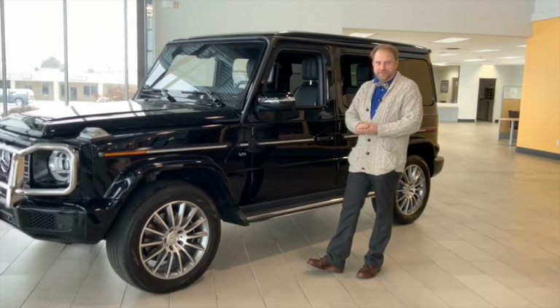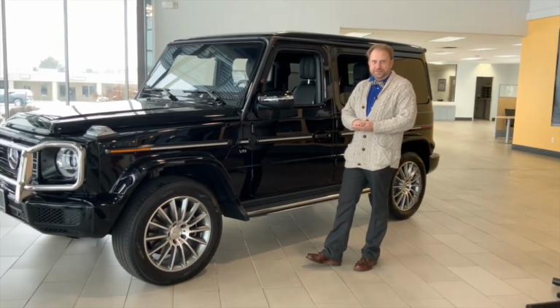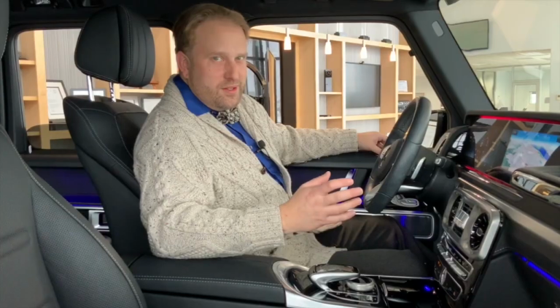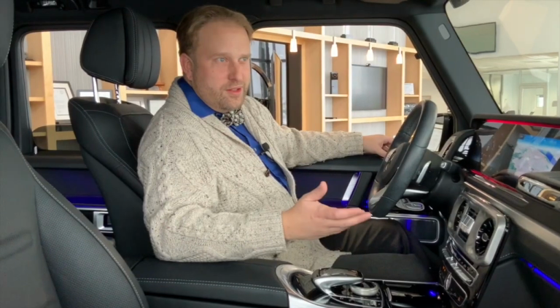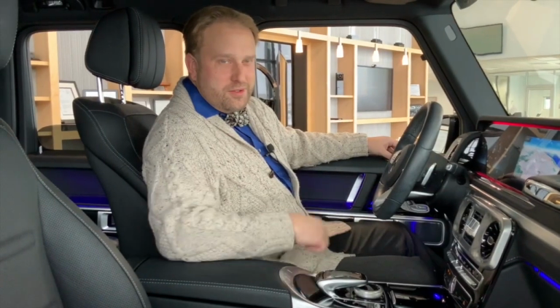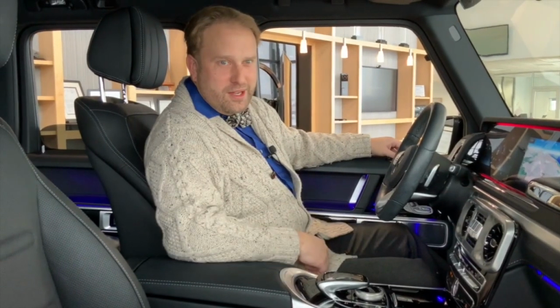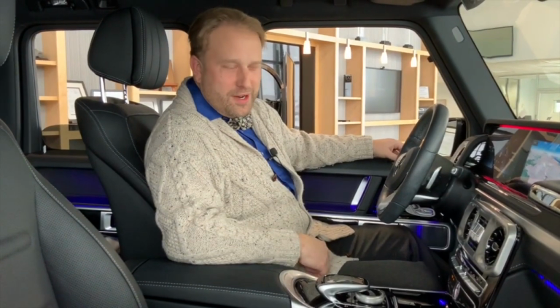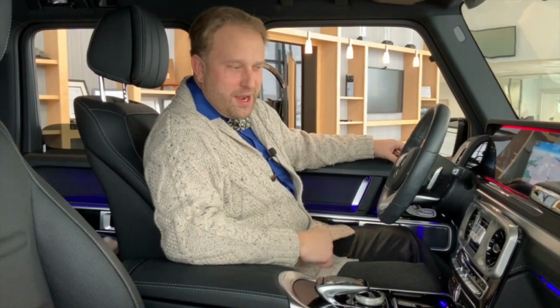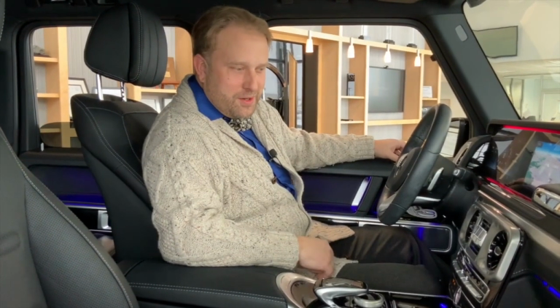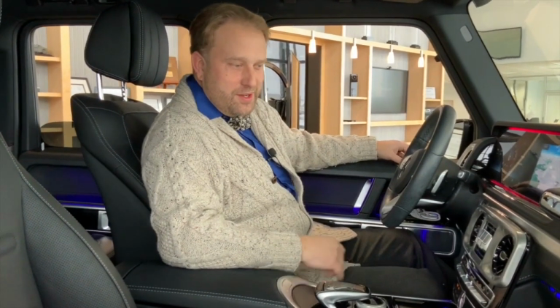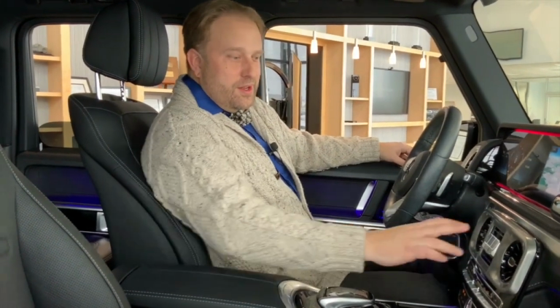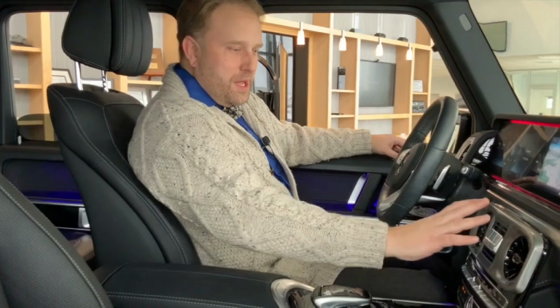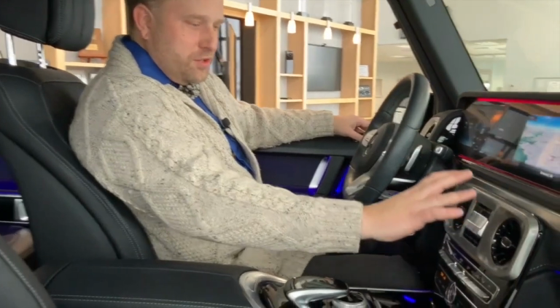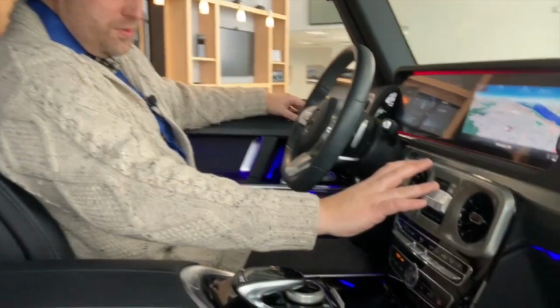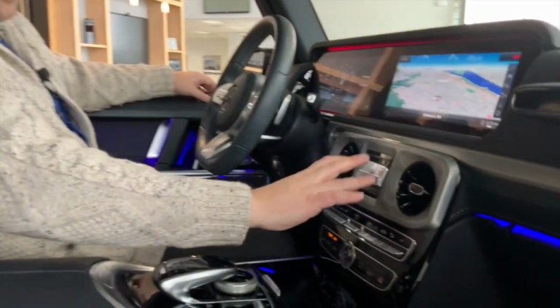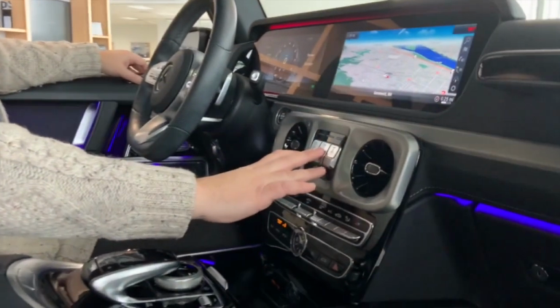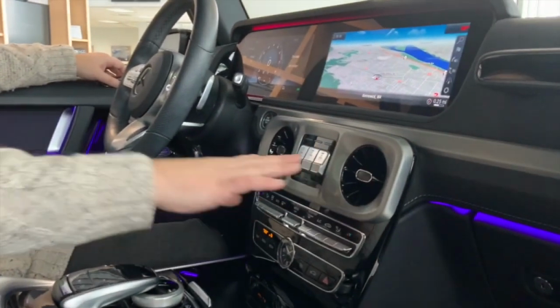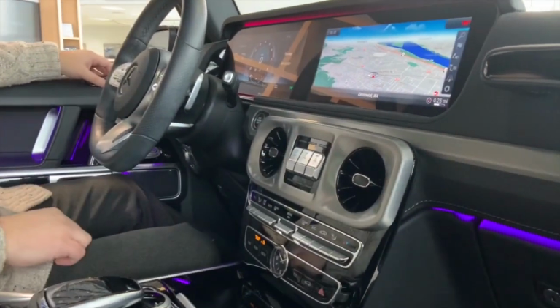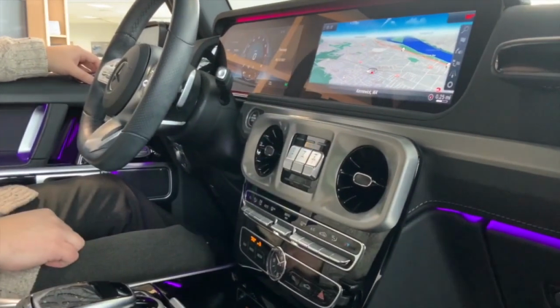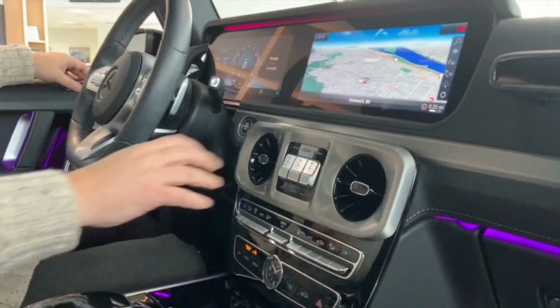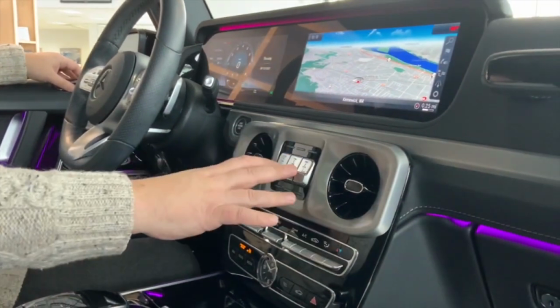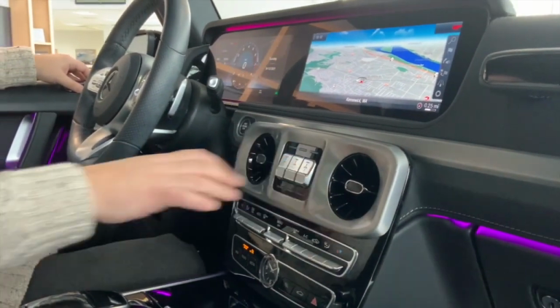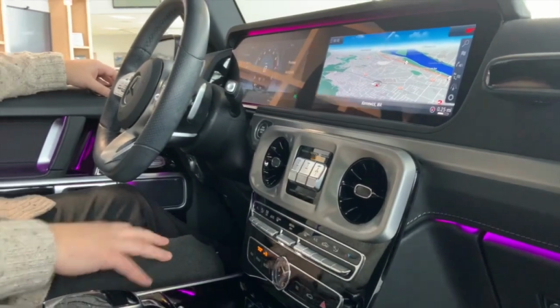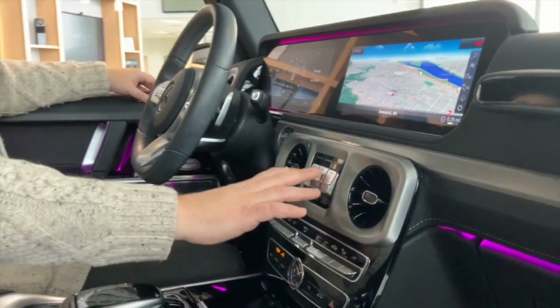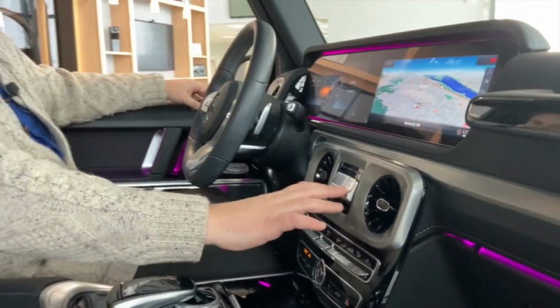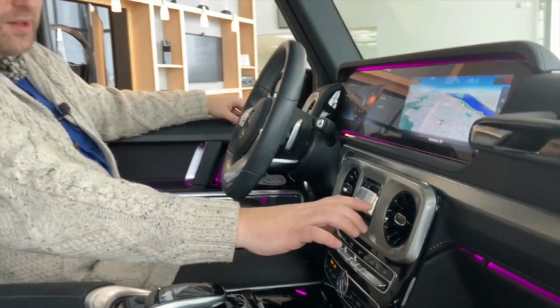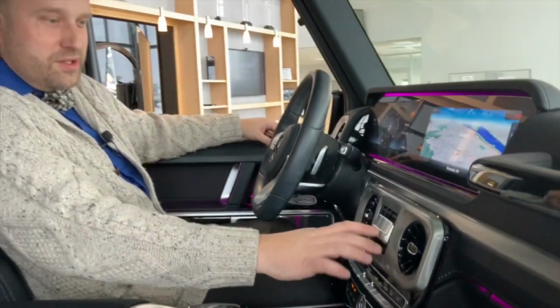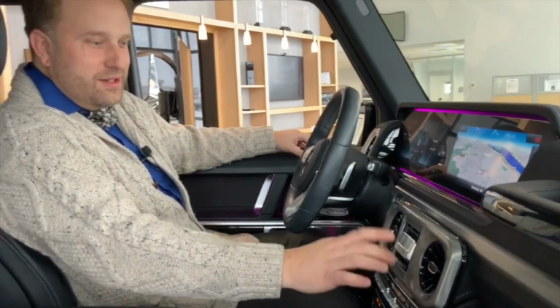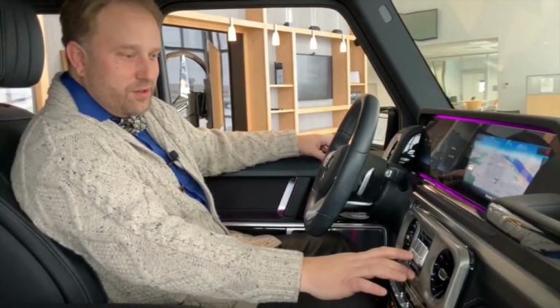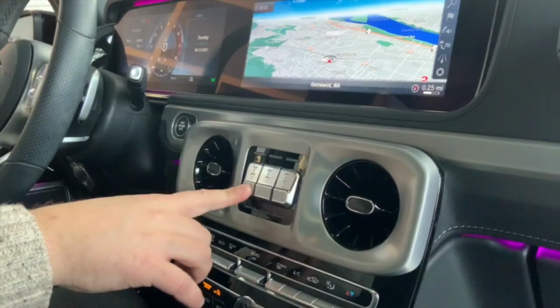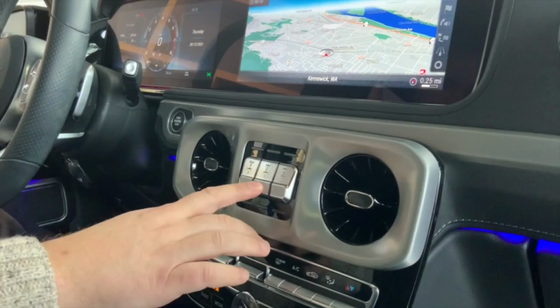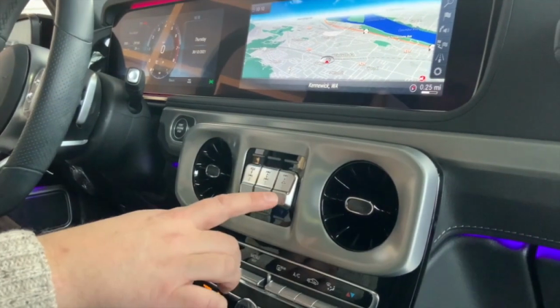One of the unique features of the G-Wagon here are the lockers, or the locking differentials, and how they work. The buttons are controlled right here. All you have to be is in your low range, and then you can engage them — they're easy to use: just one, two, three.